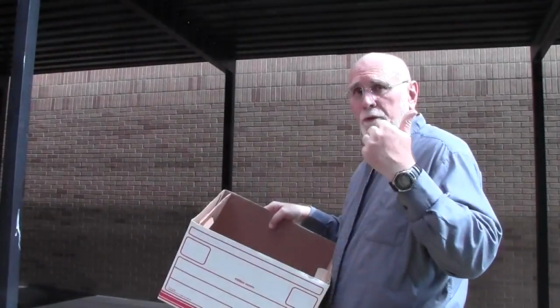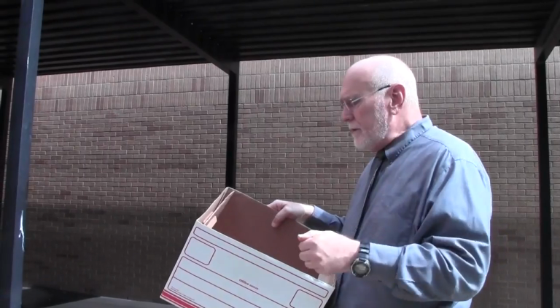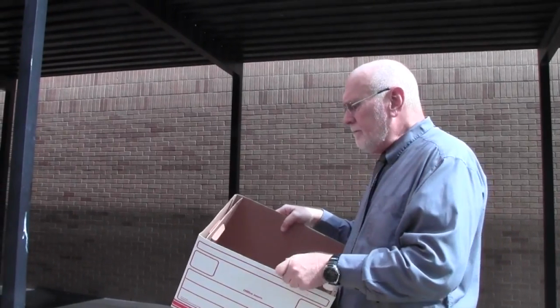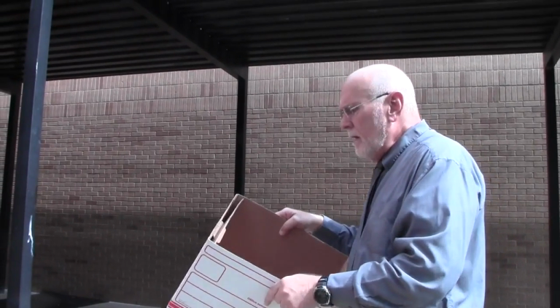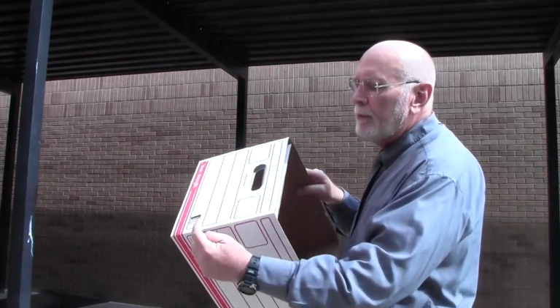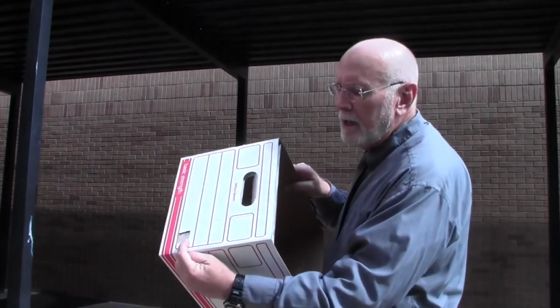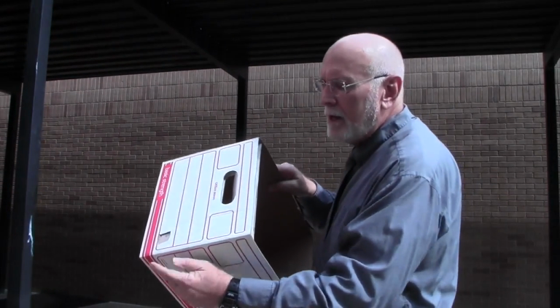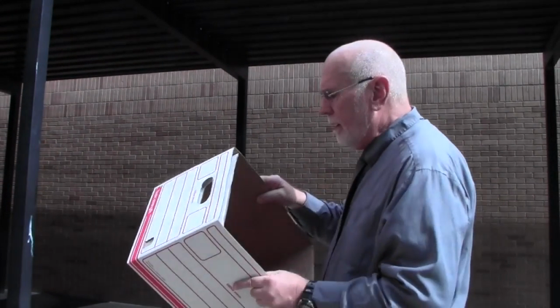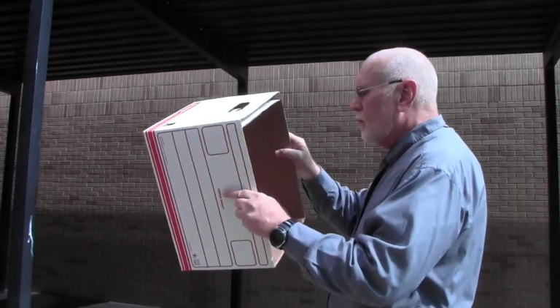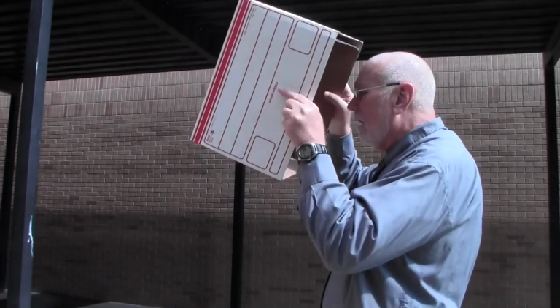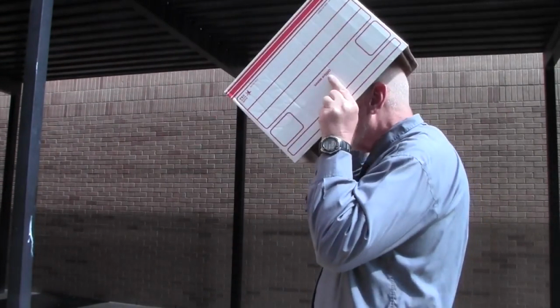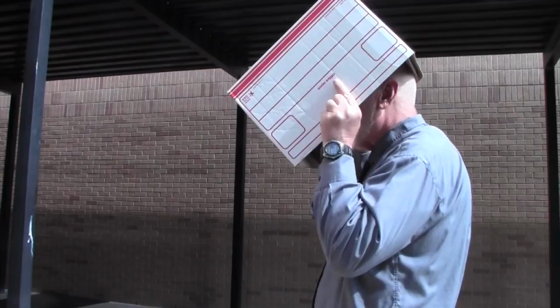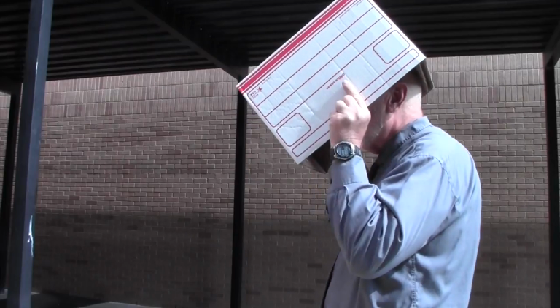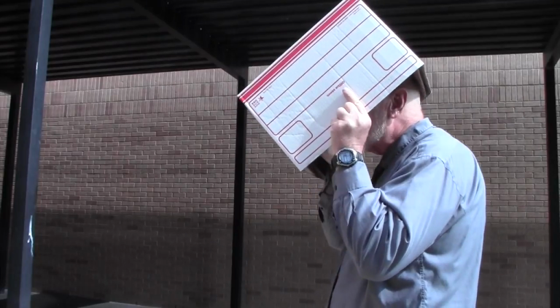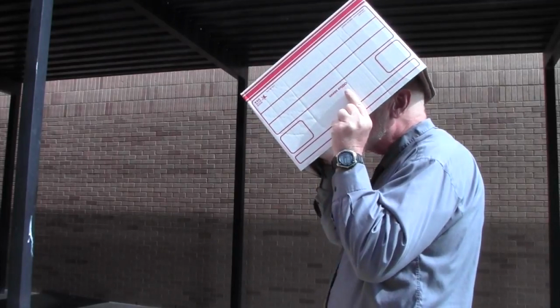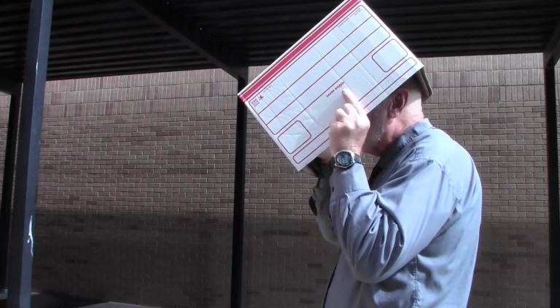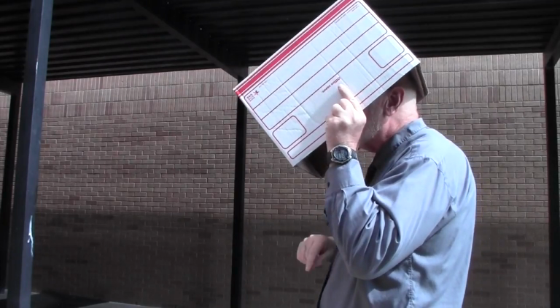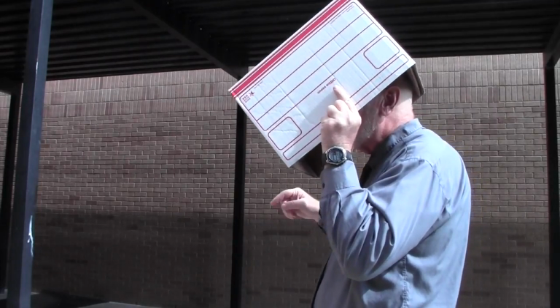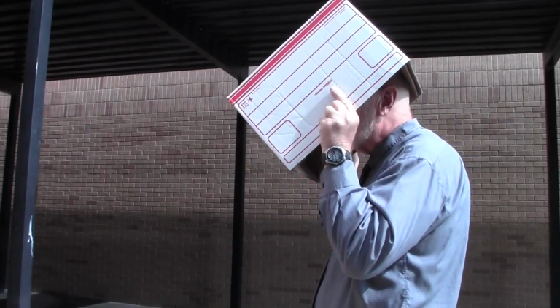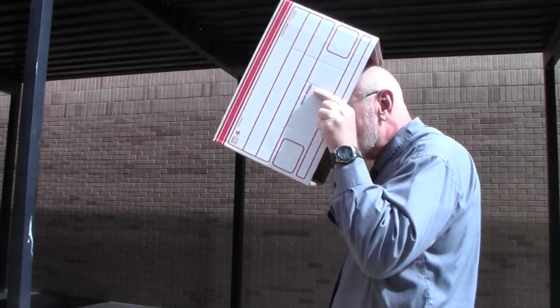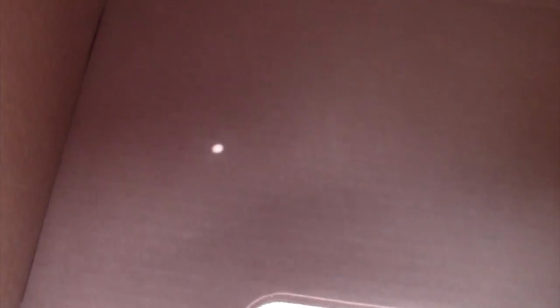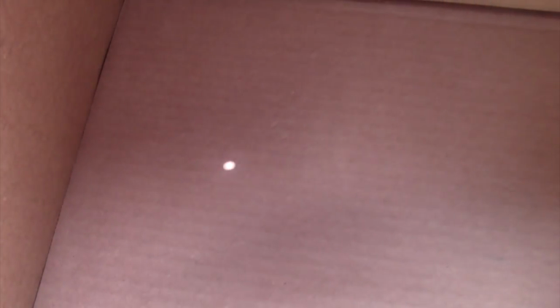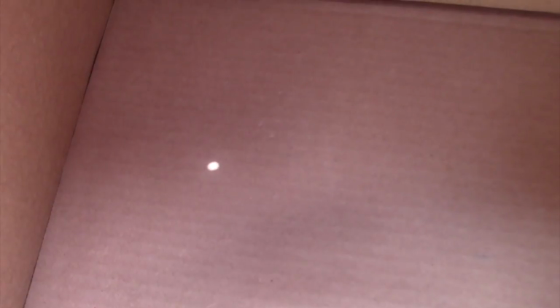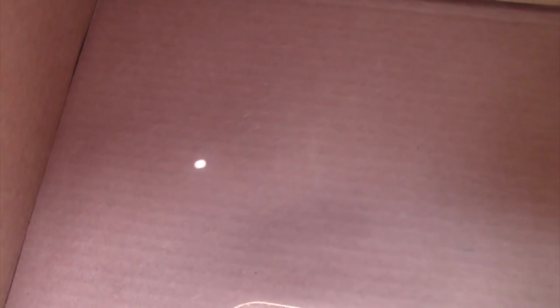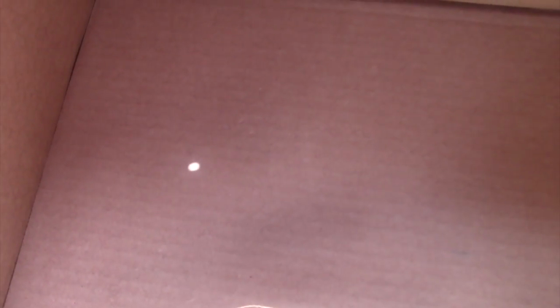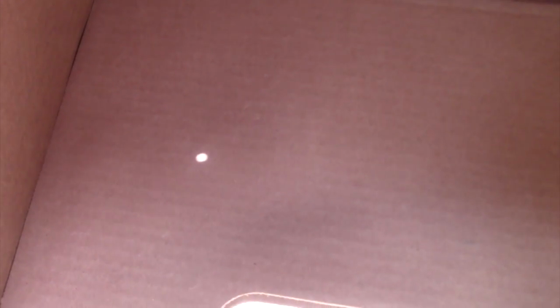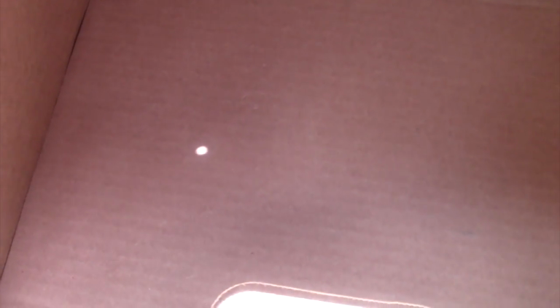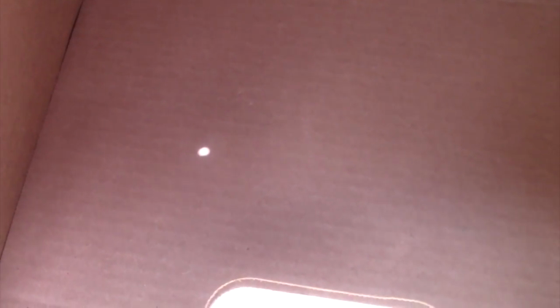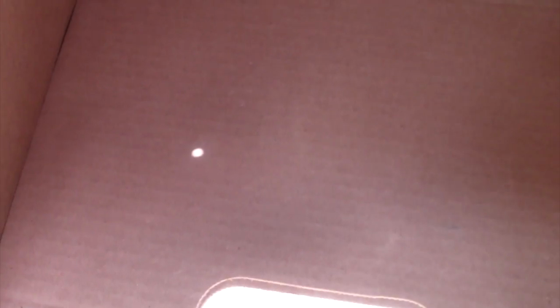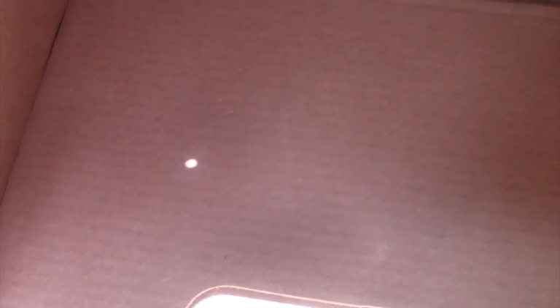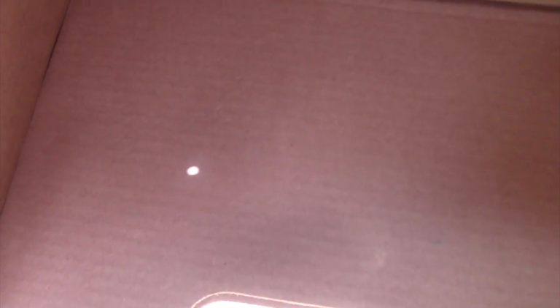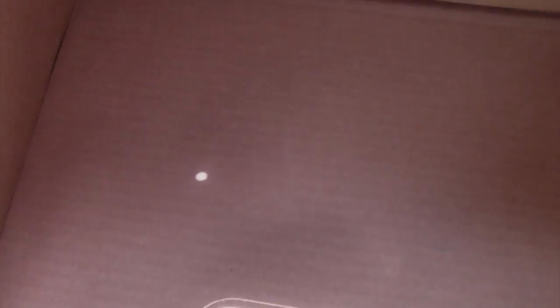With your back to the sun, take the end that has the hole in it and point it toward the sun, put it over your head, and you will see an image of the sun projected on the inside of your box. During the eclipse, you'll see a big cookie bite out of it as the moon starts to block off the light of the sun.